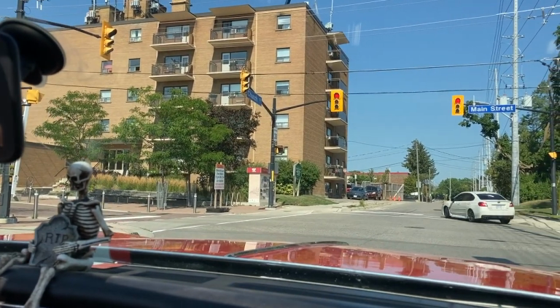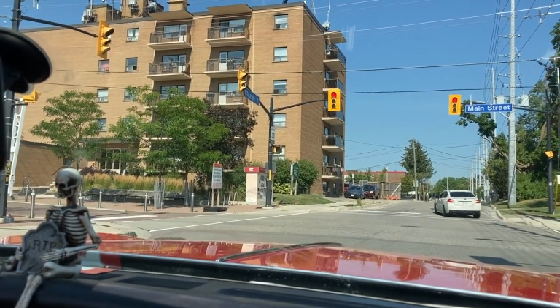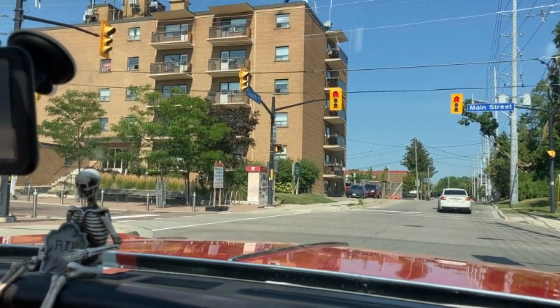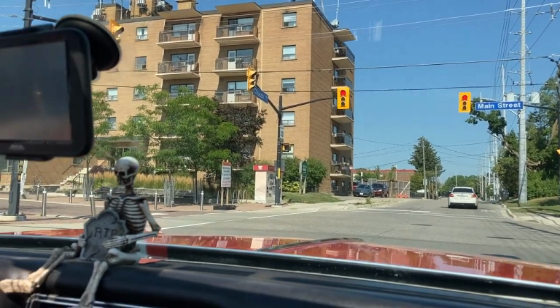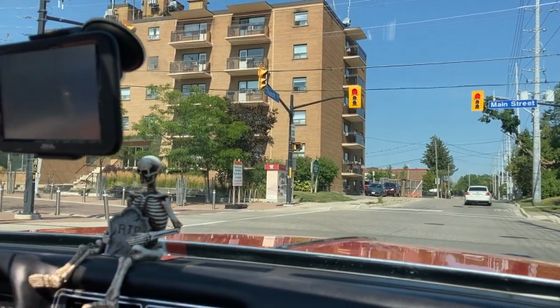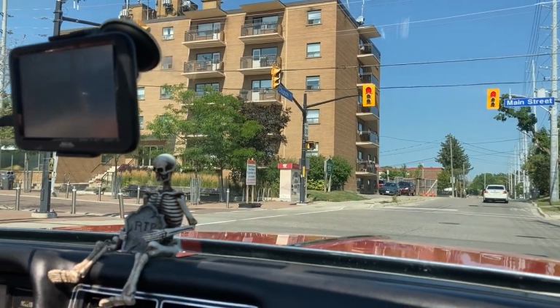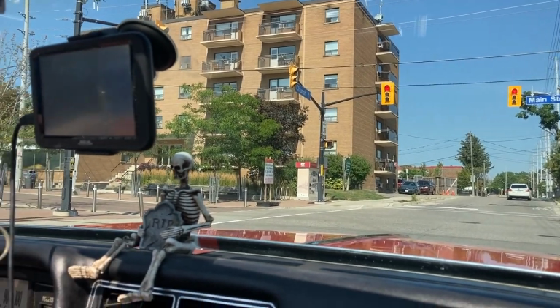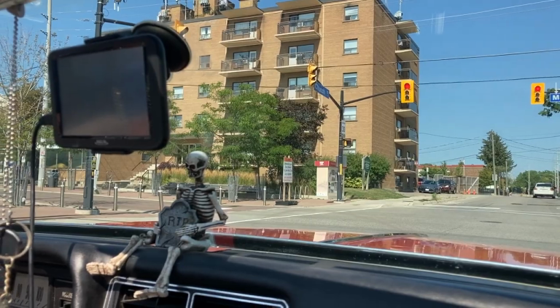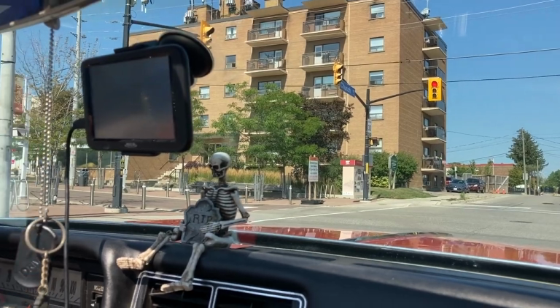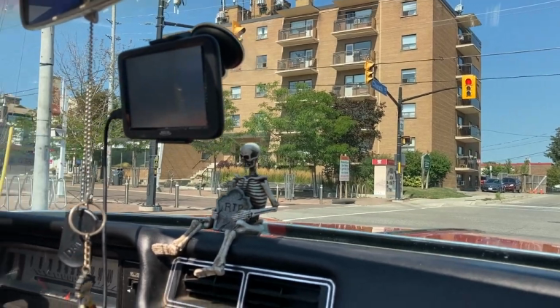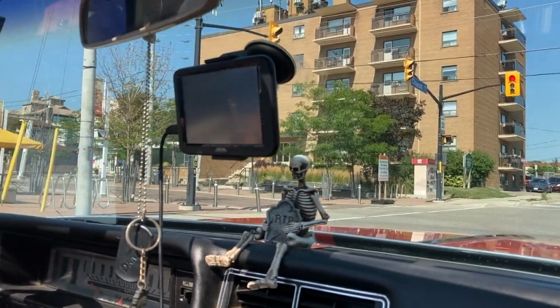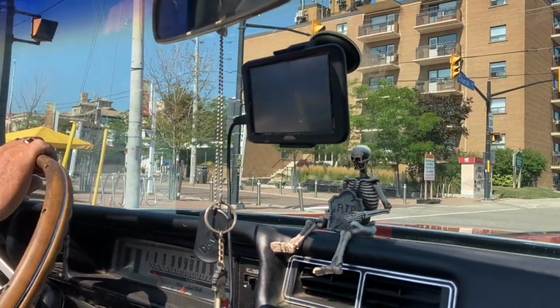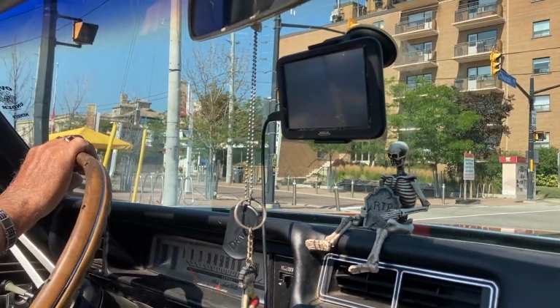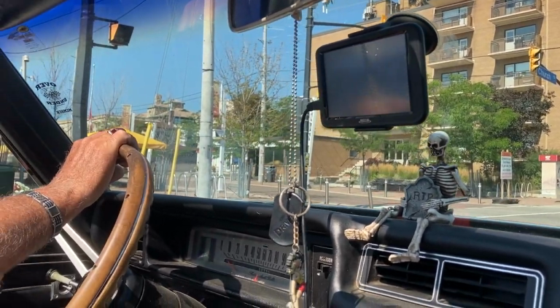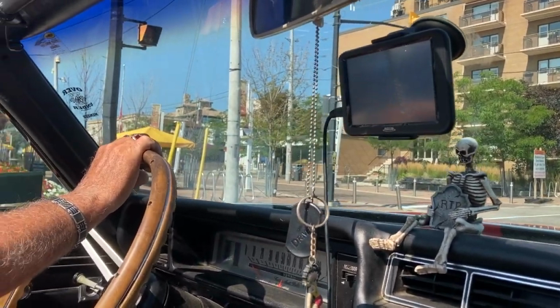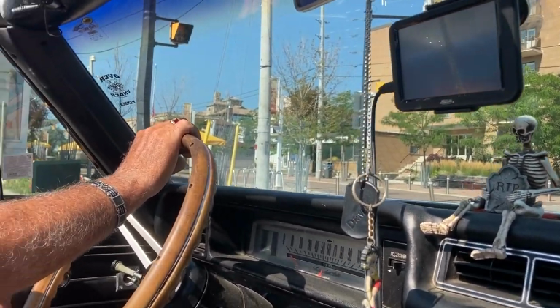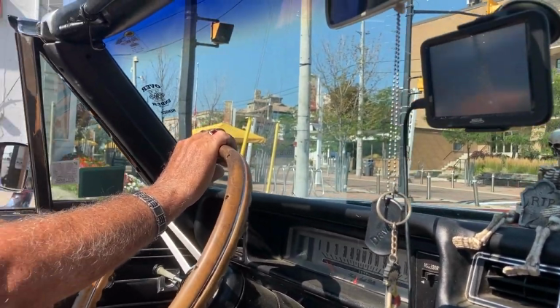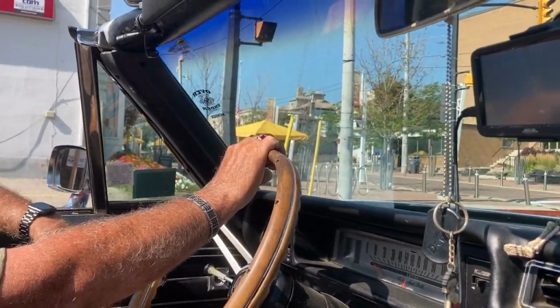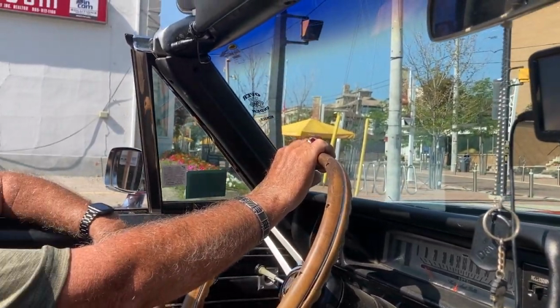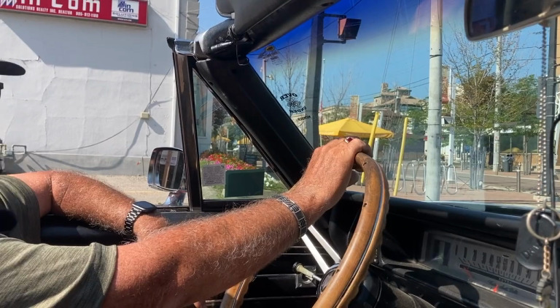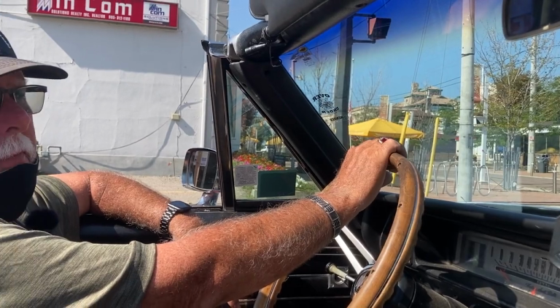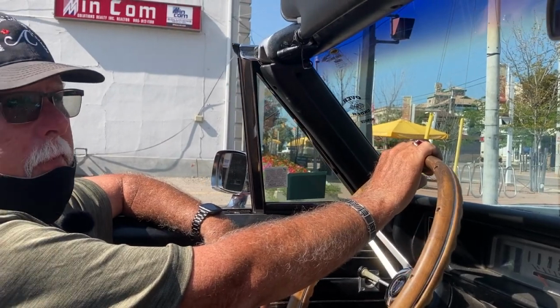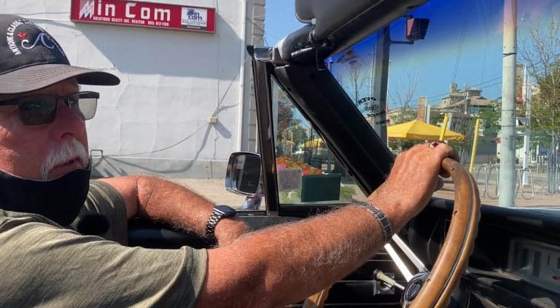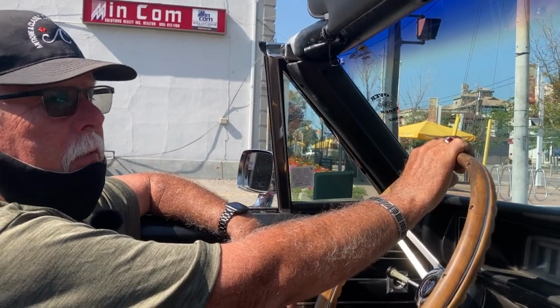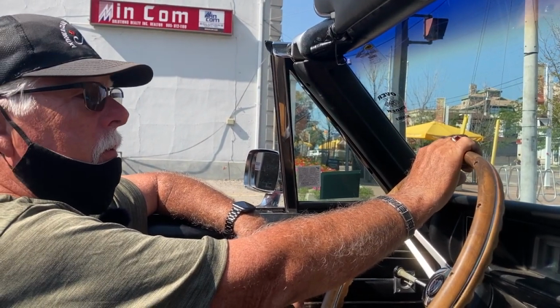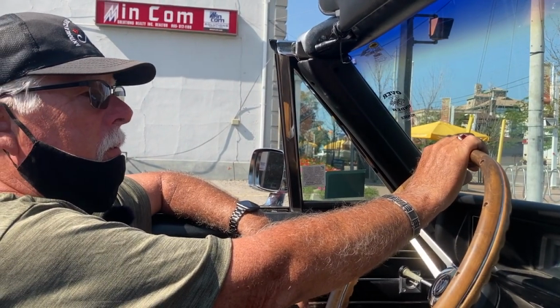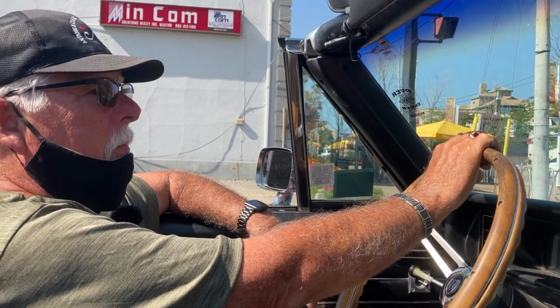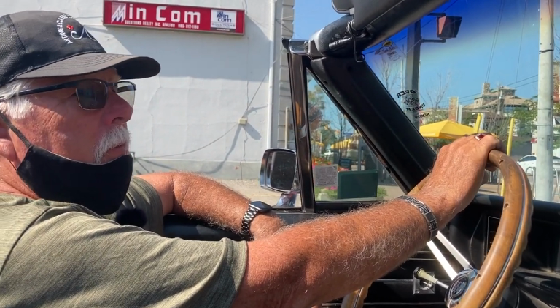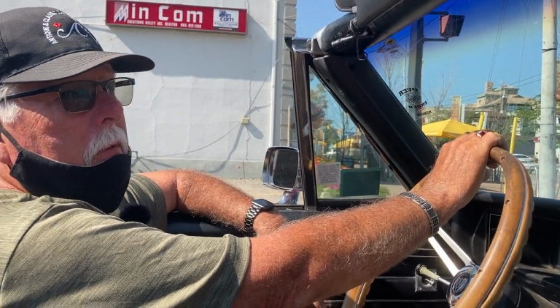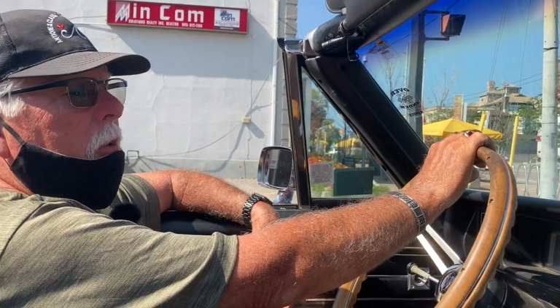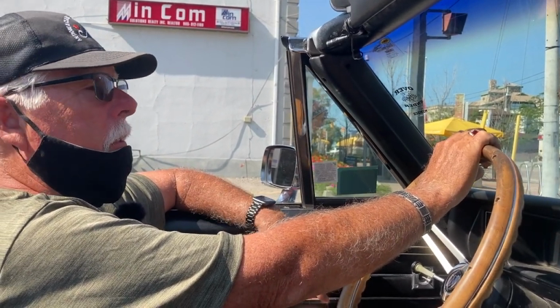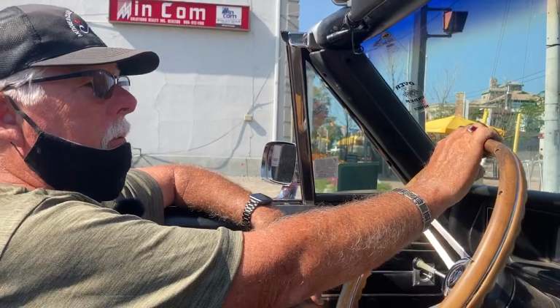And mine is if somebody gives you a good price. What would you buy if you got rid of this? Not sure. Is there a car you've always thought about? Like a 56 Thunderbird or?